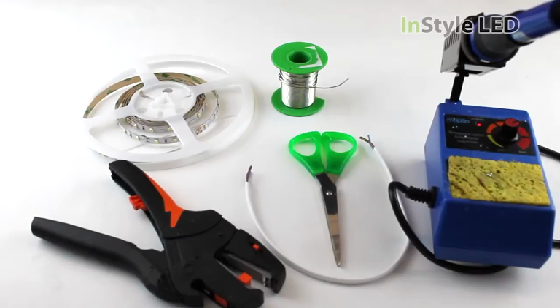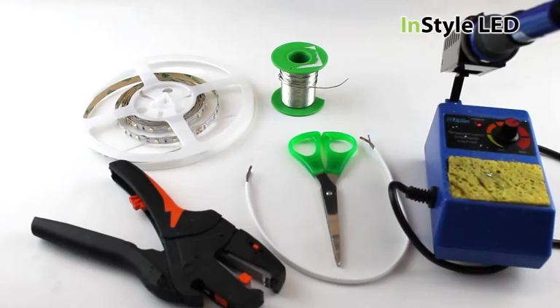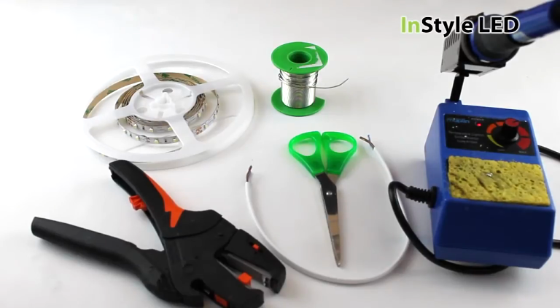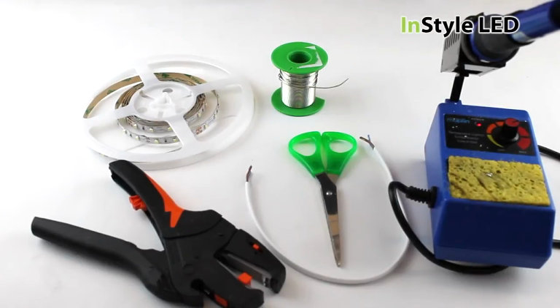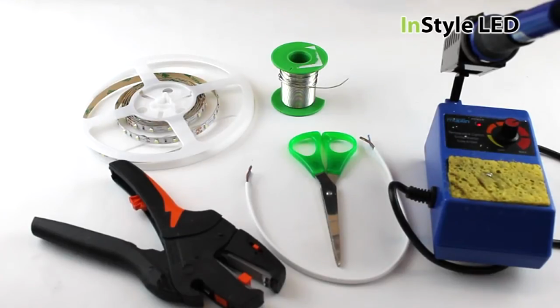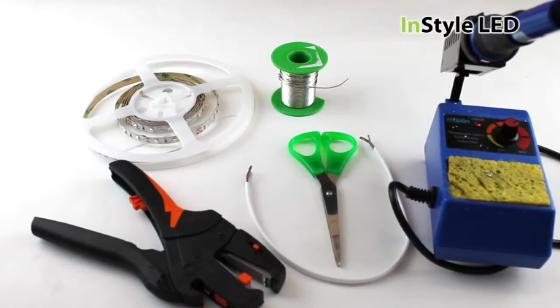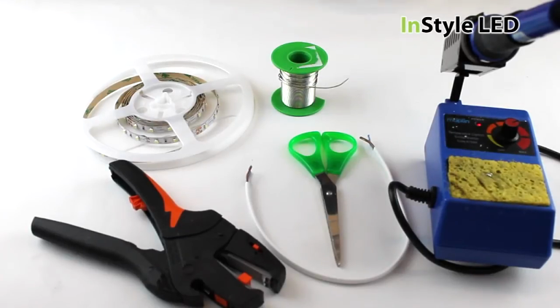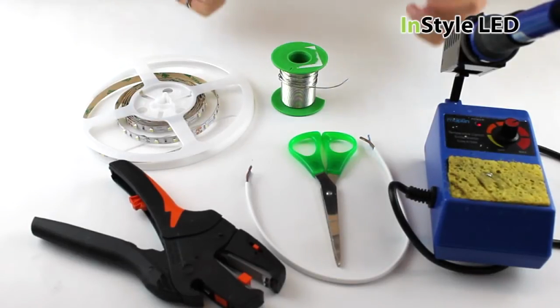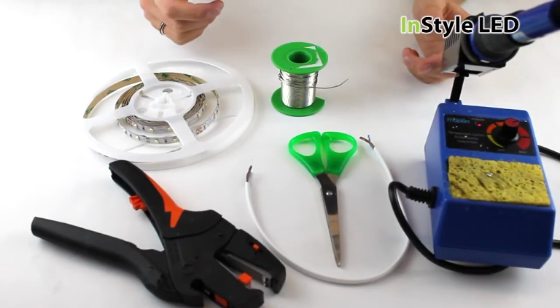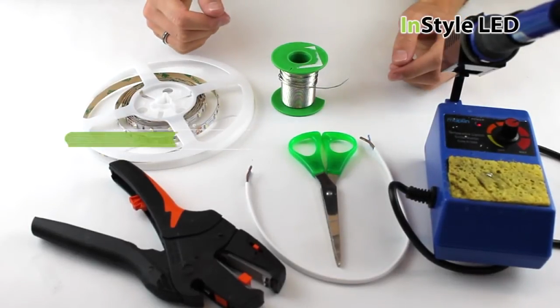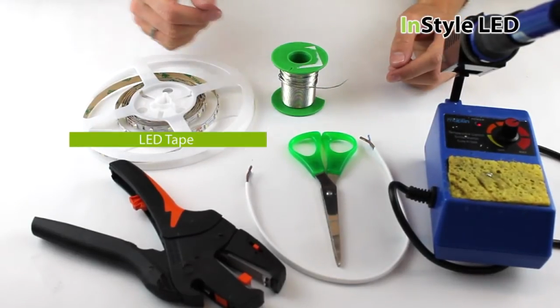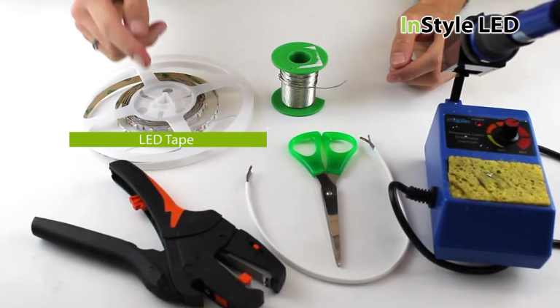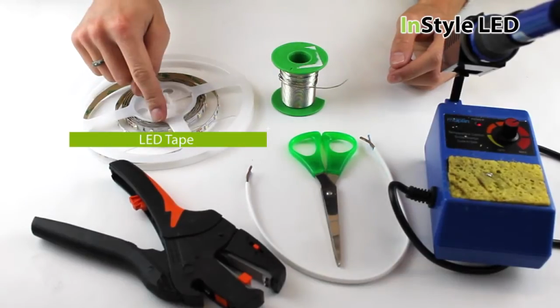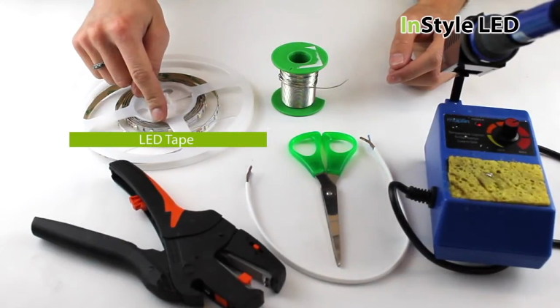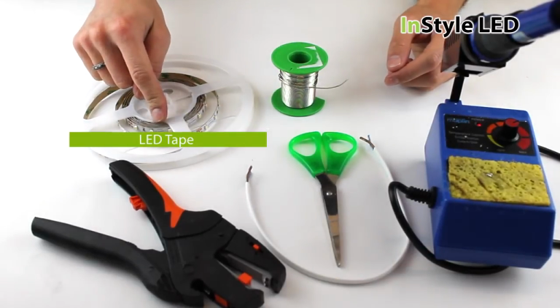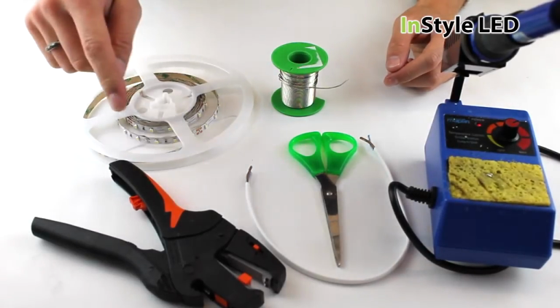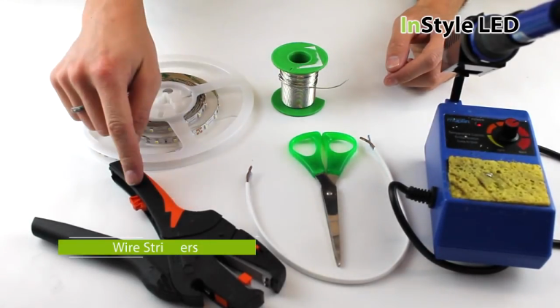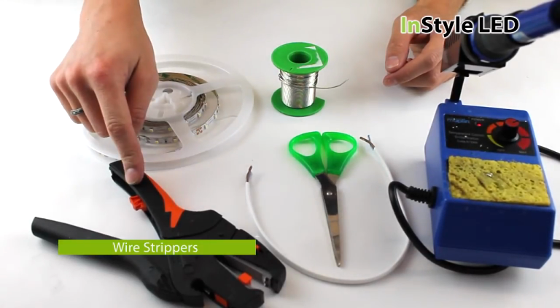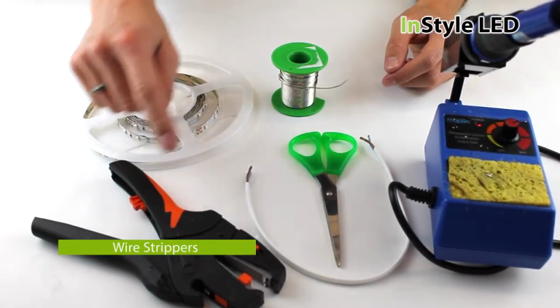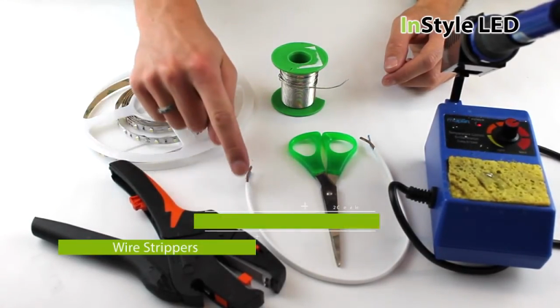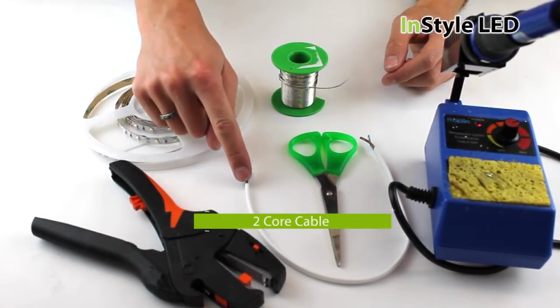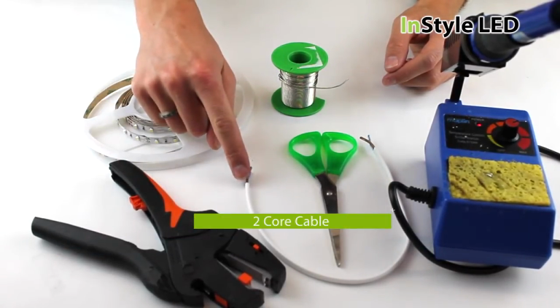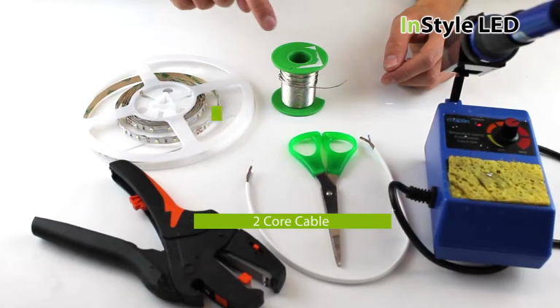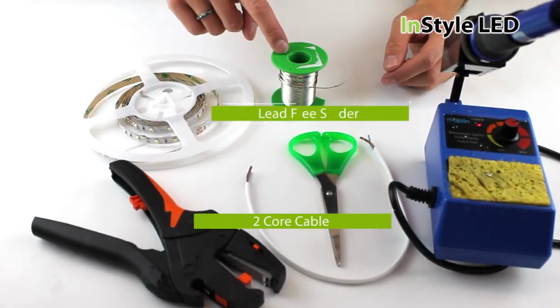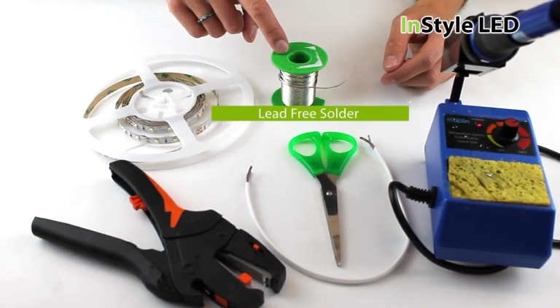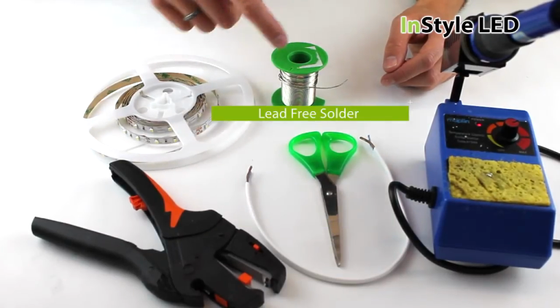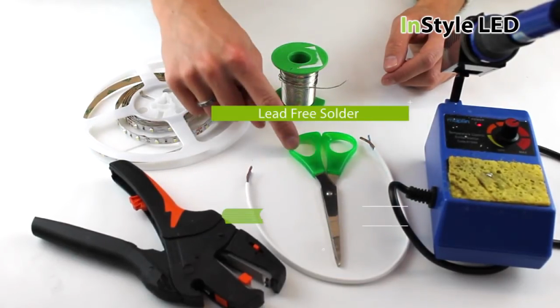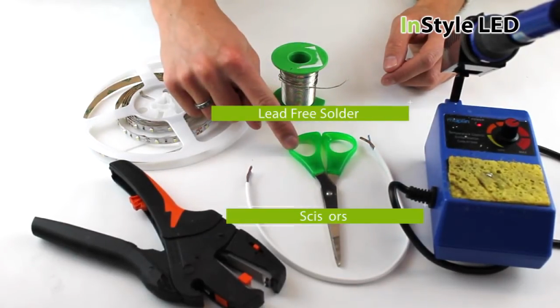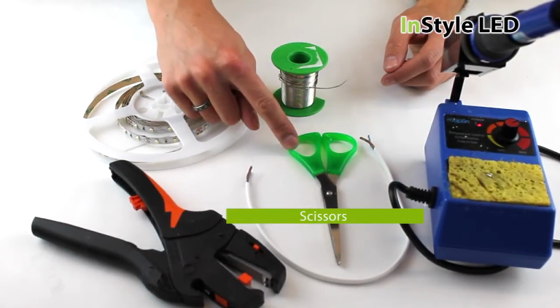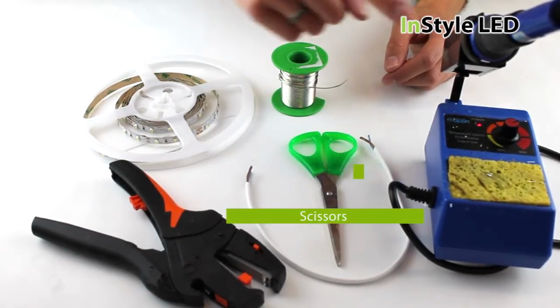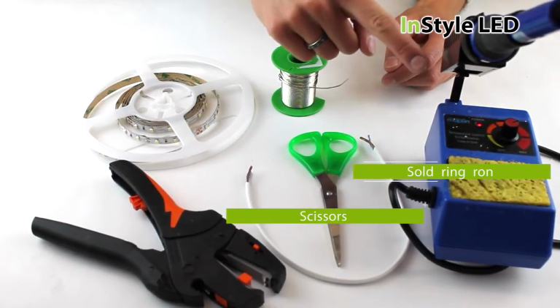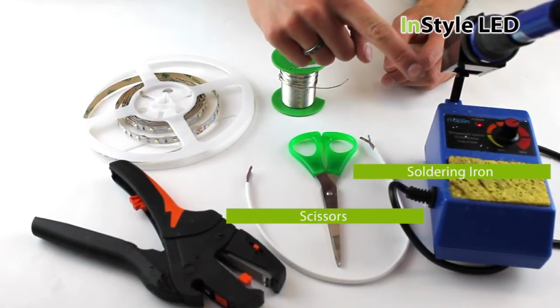The tools required to solder LED tape are the following: the LED tape, wire strippers, 2 core cable, solder, scissors, and a soldering iron.